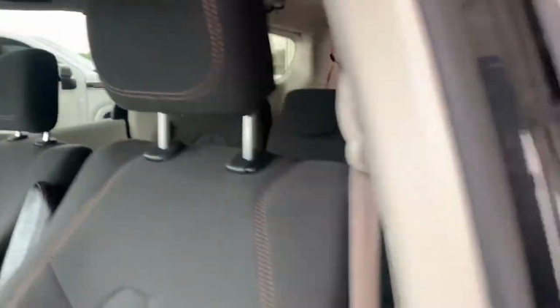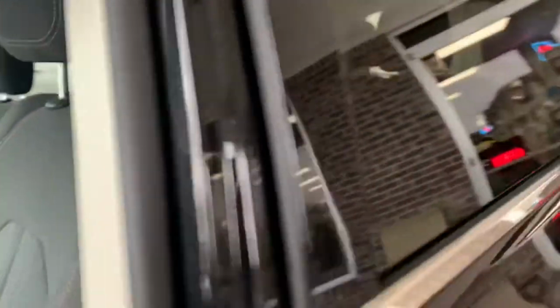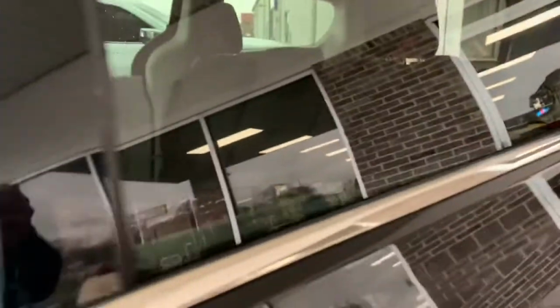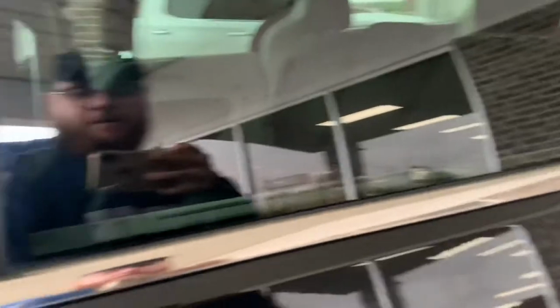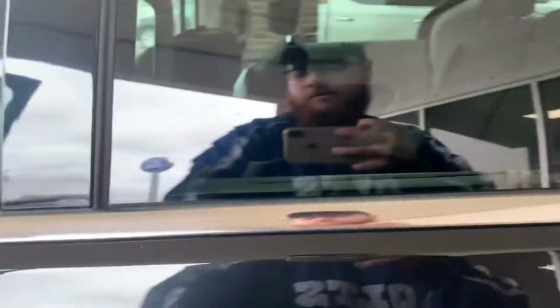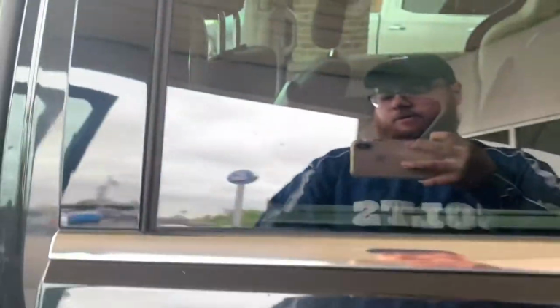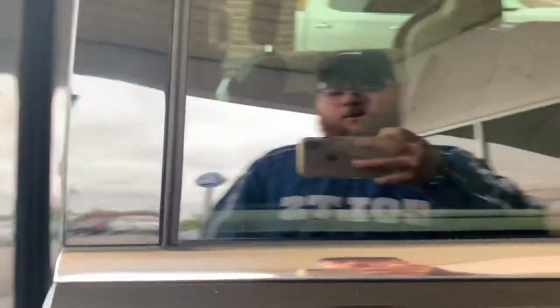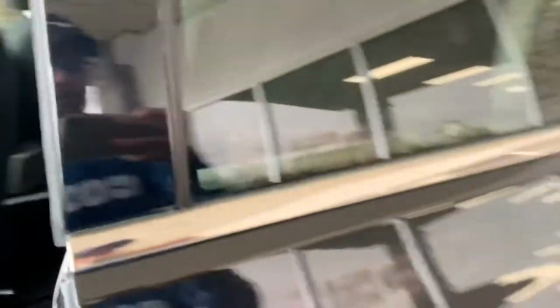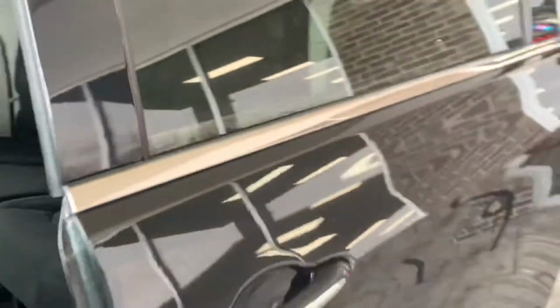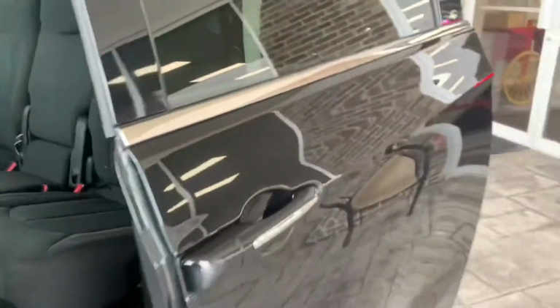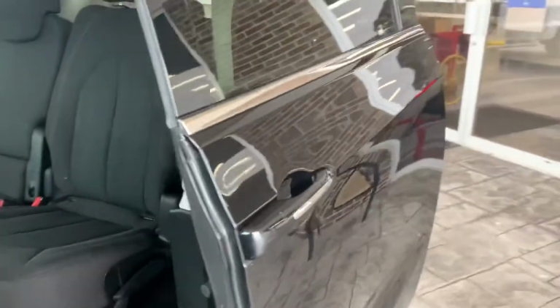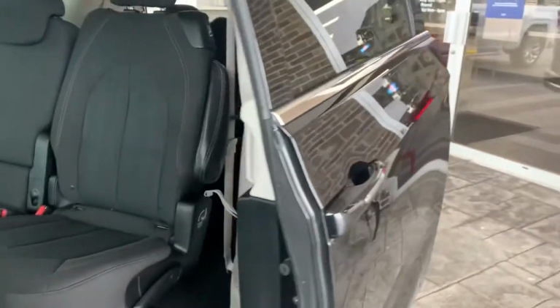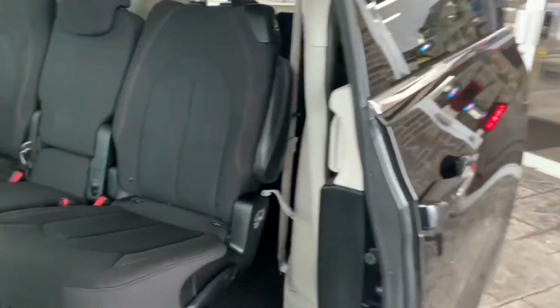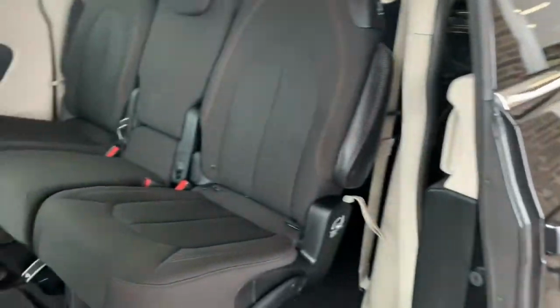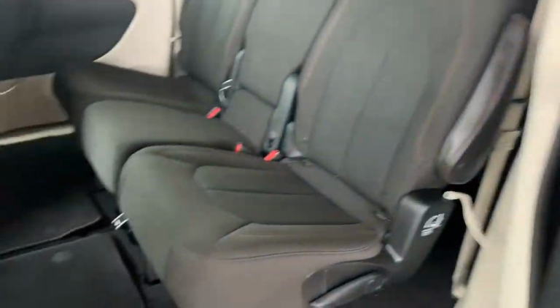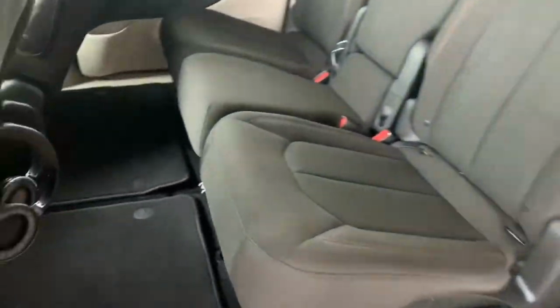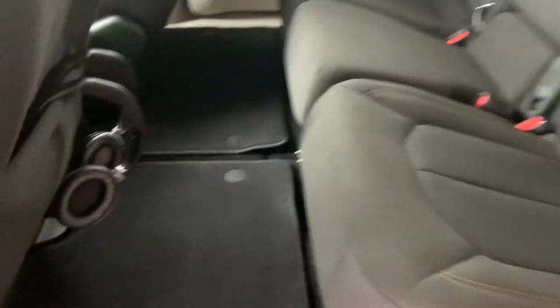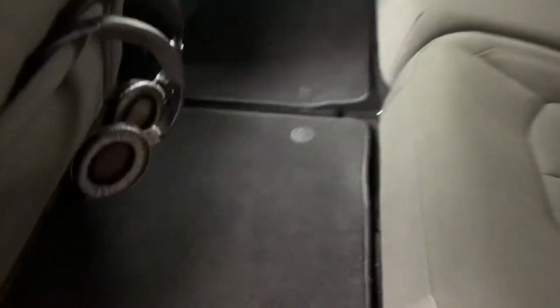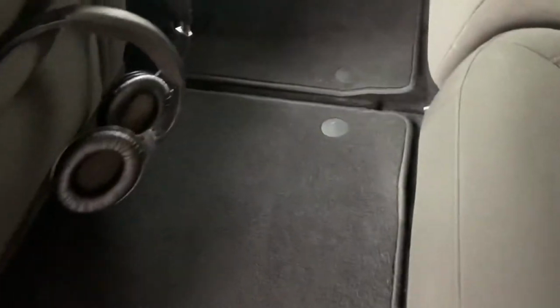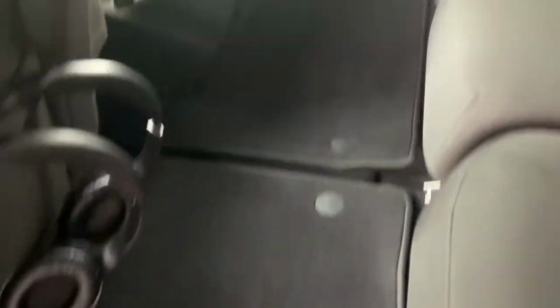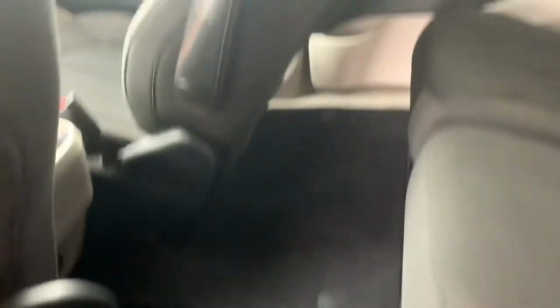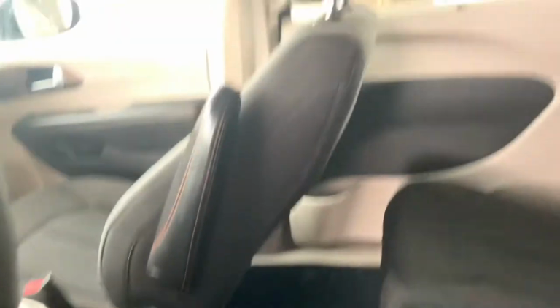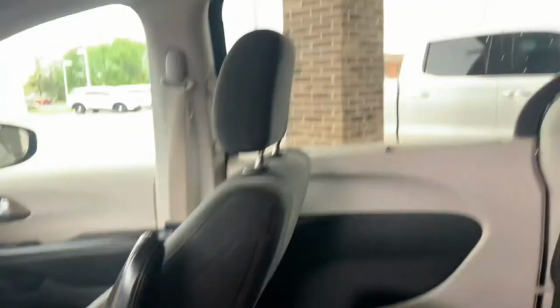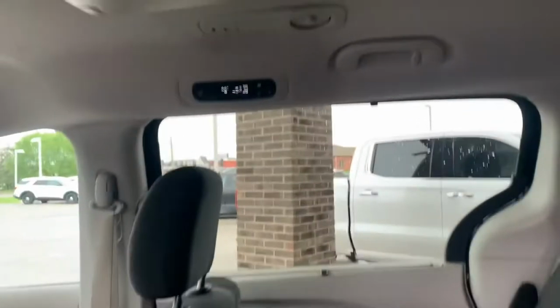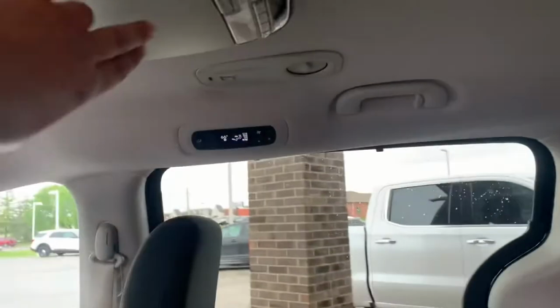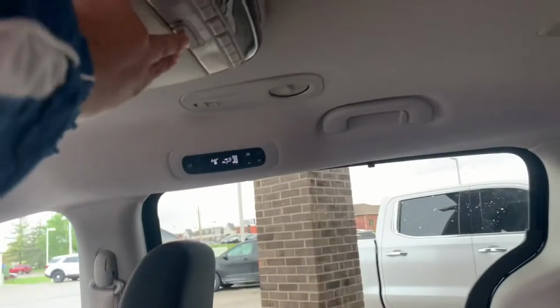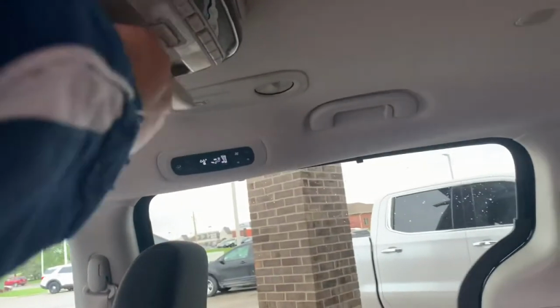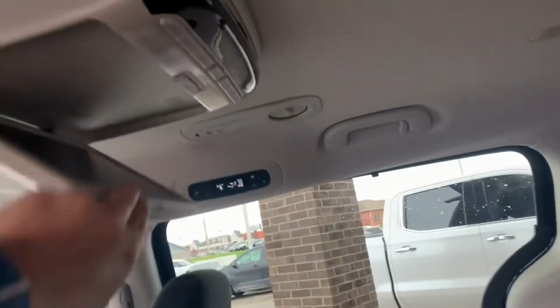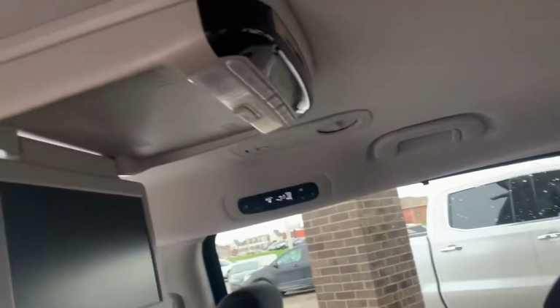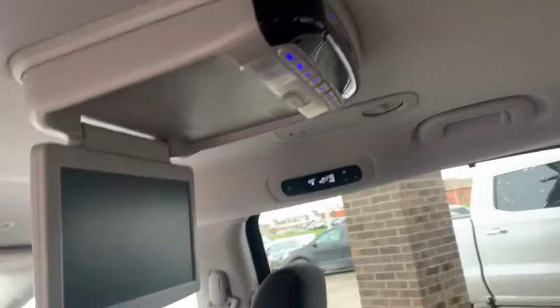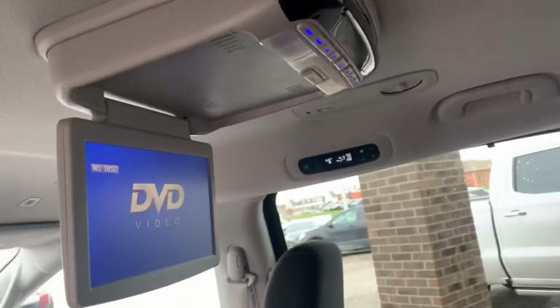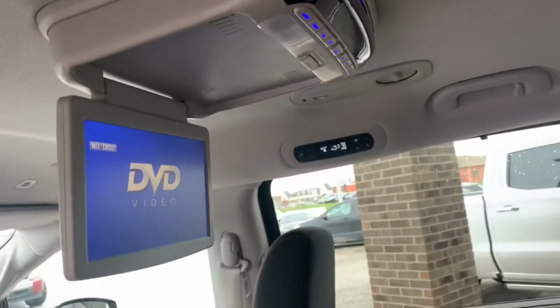Let's take a look at the back. You do get automatic doors on the sides here. Plenty of room for your passengers — the same carpet as well. And up here you do get a DVD player for your passengers.